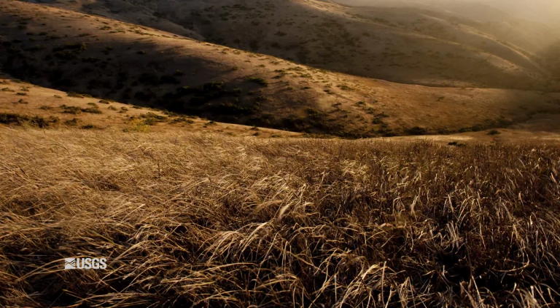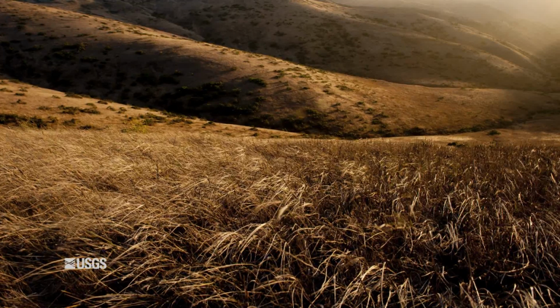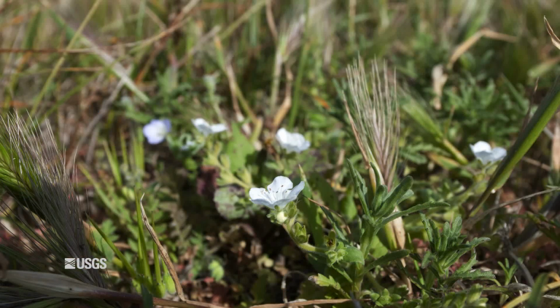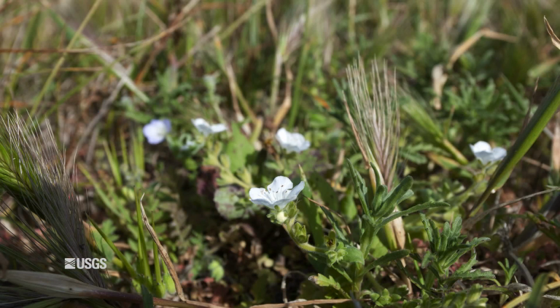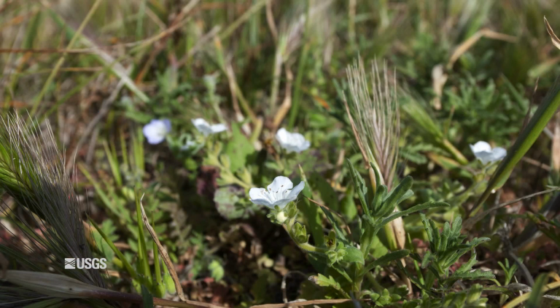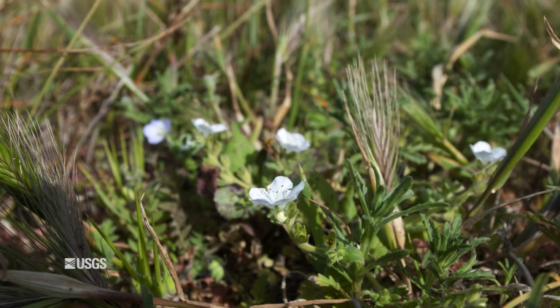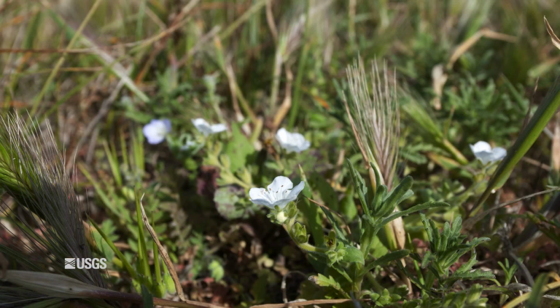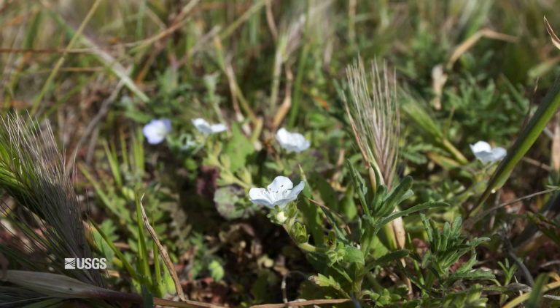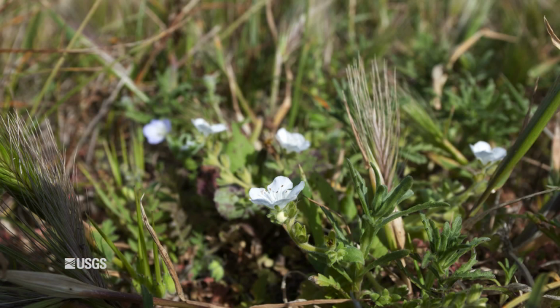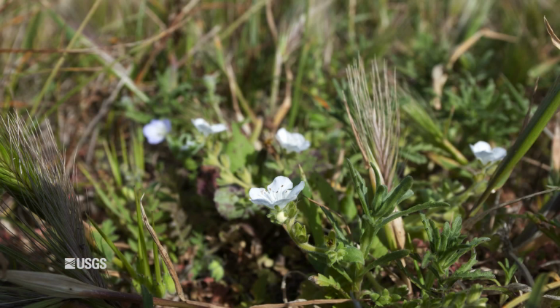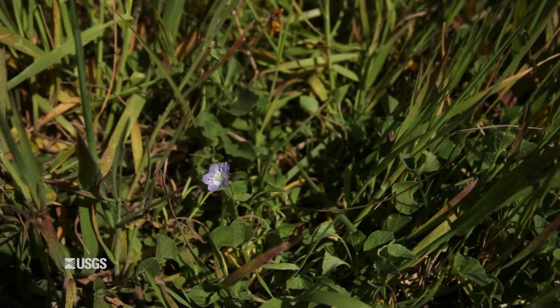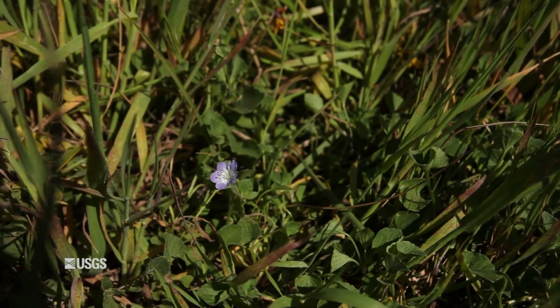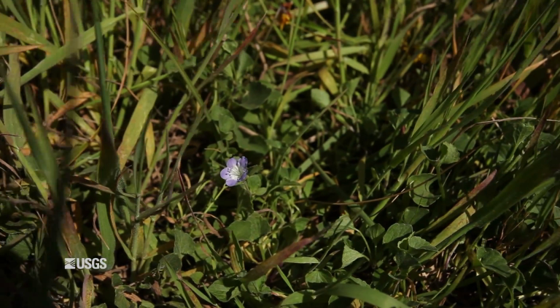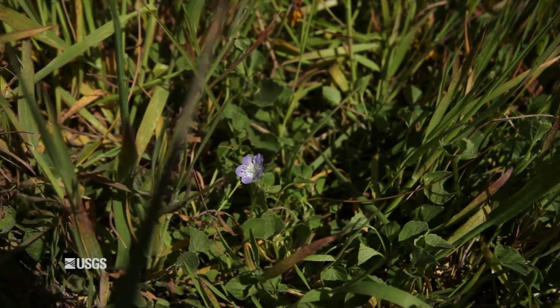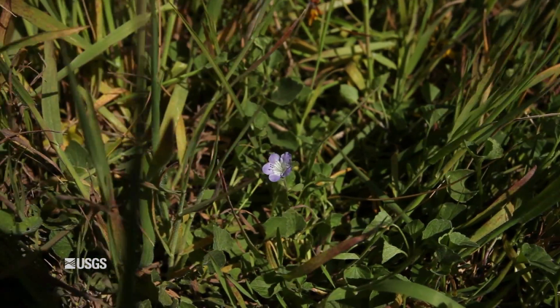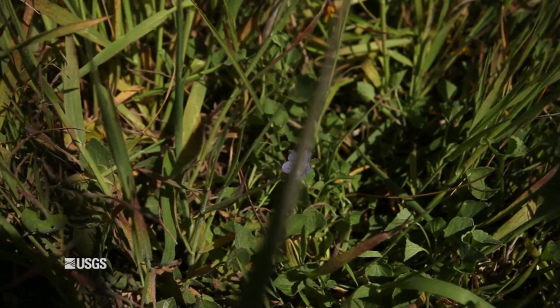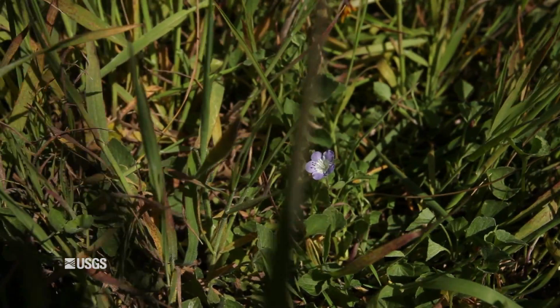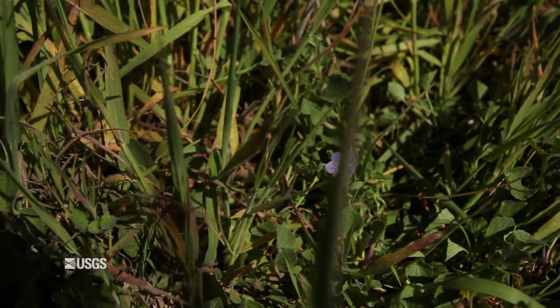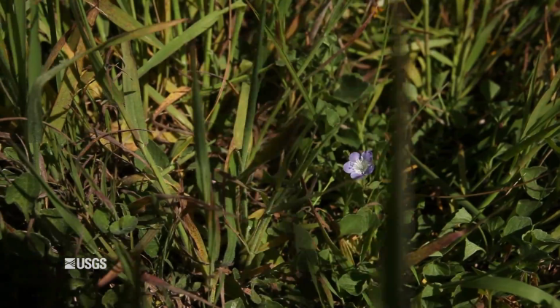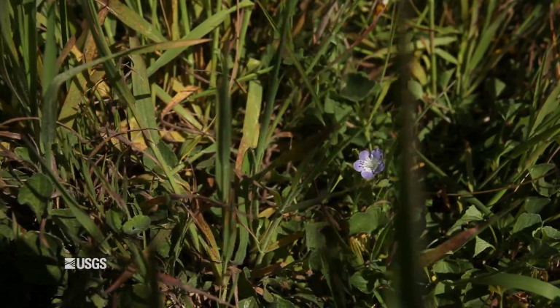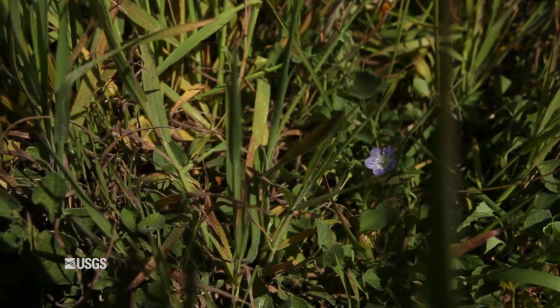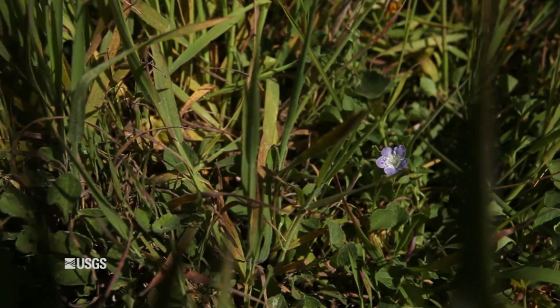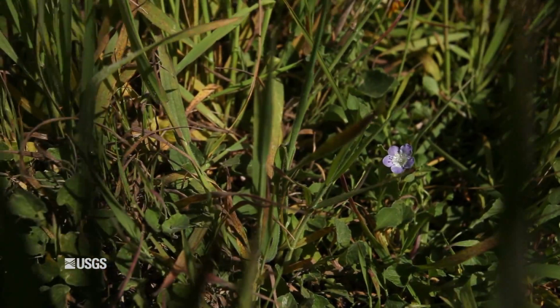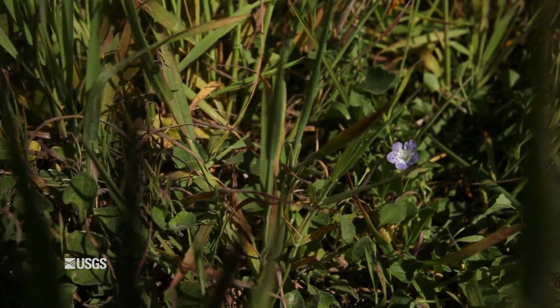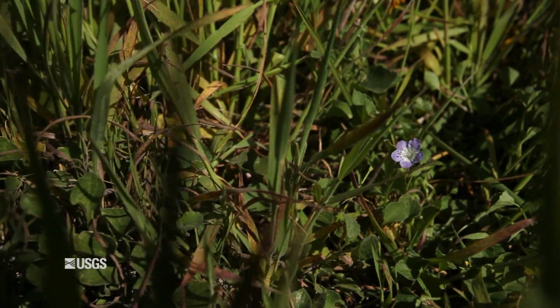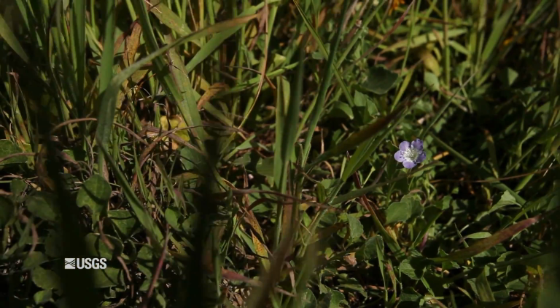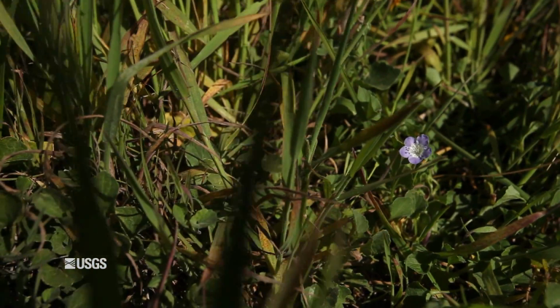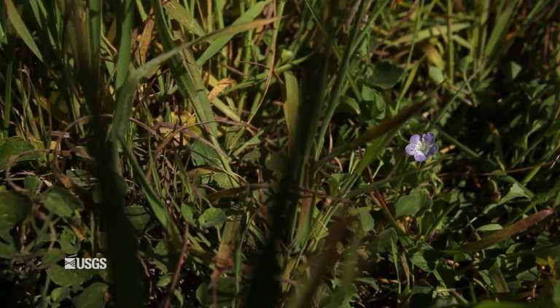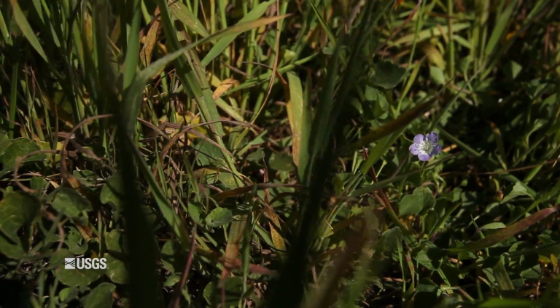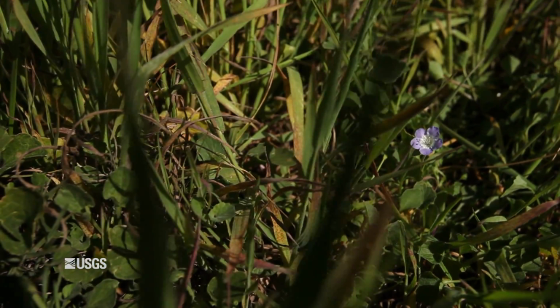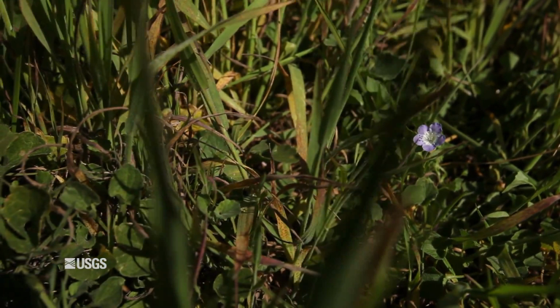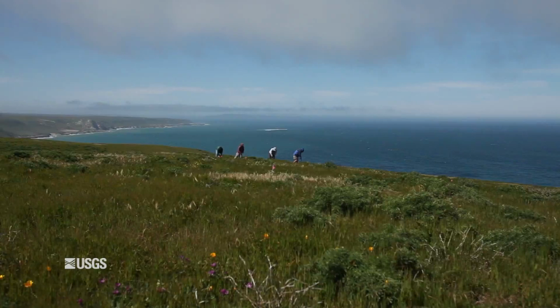One of the species that is challenged by these grasslands is the island Phacelia. This is a tiny little annual plant that lives its life cycle entirely in one year.